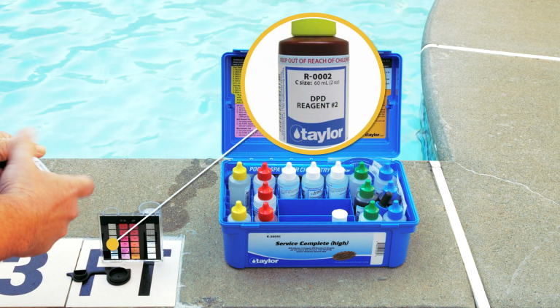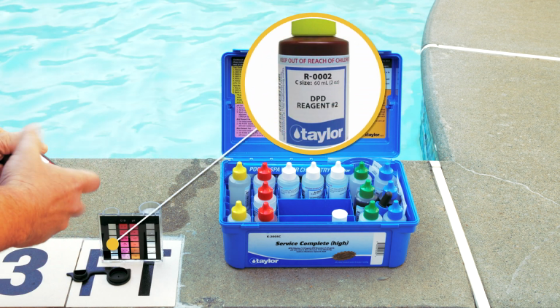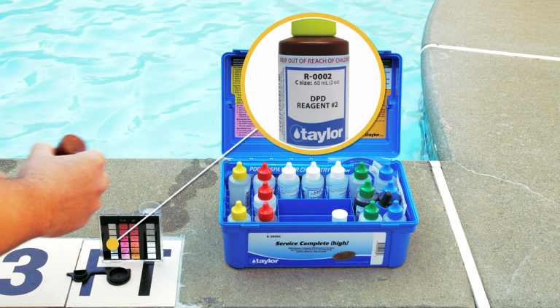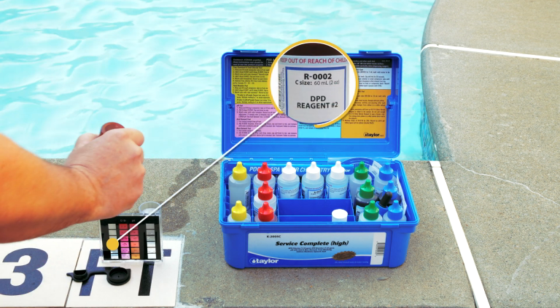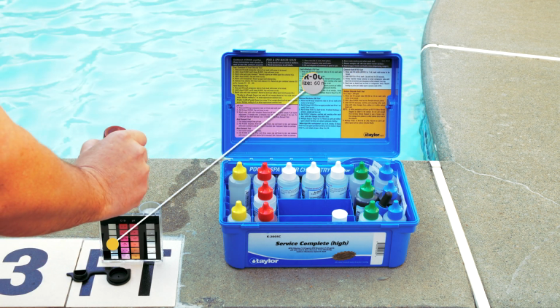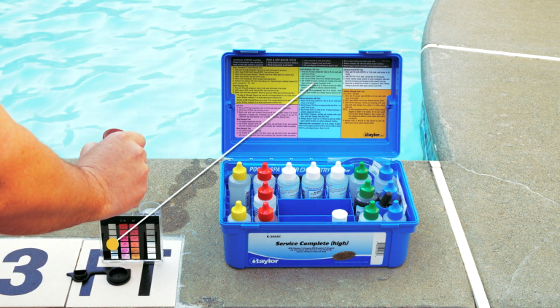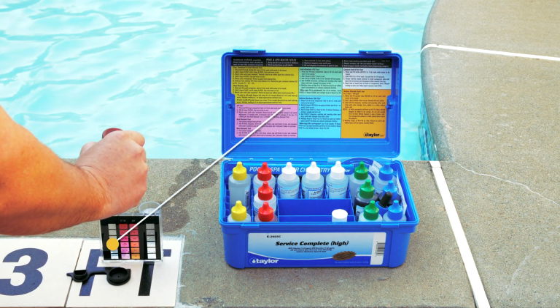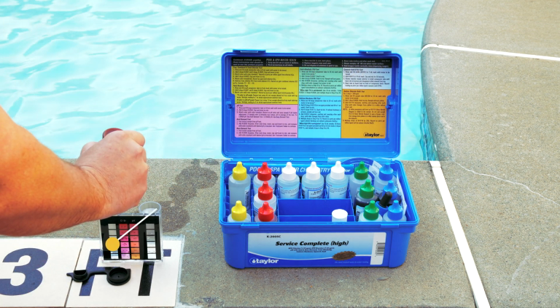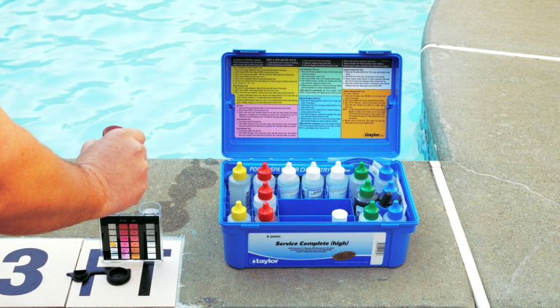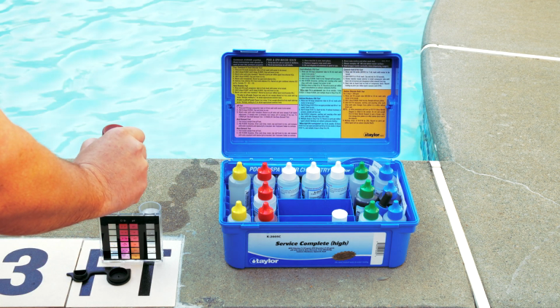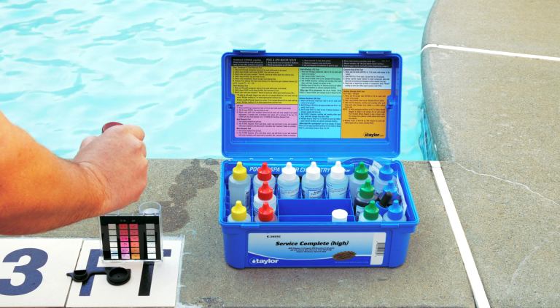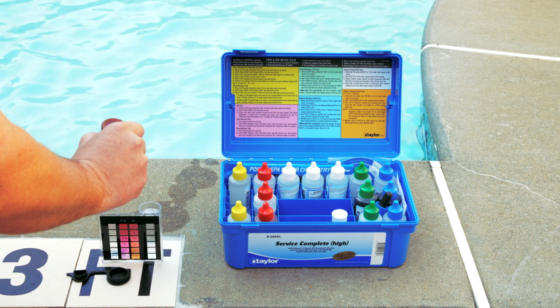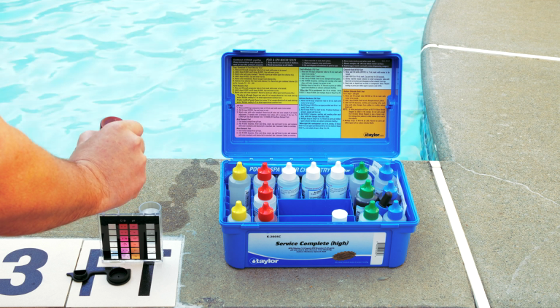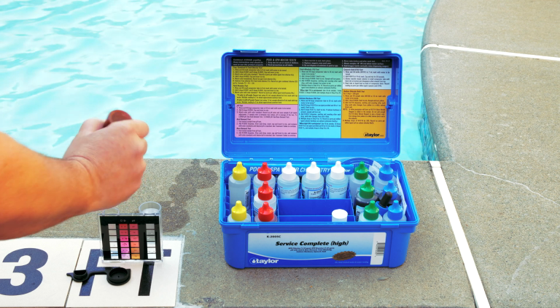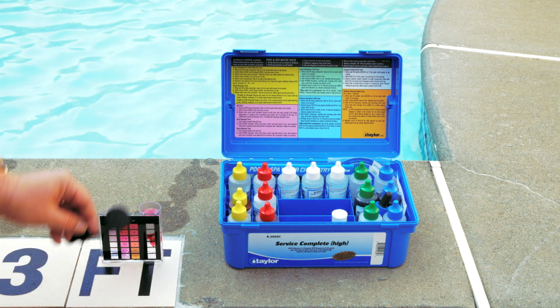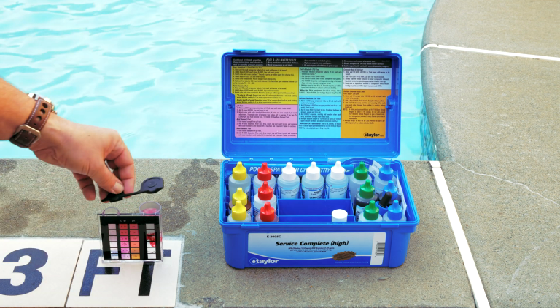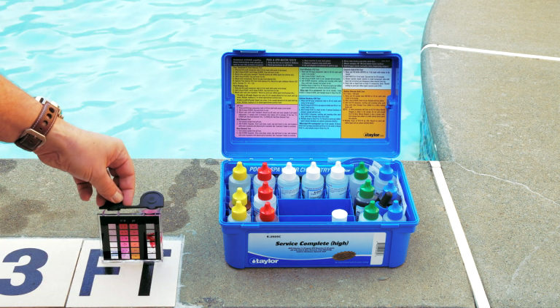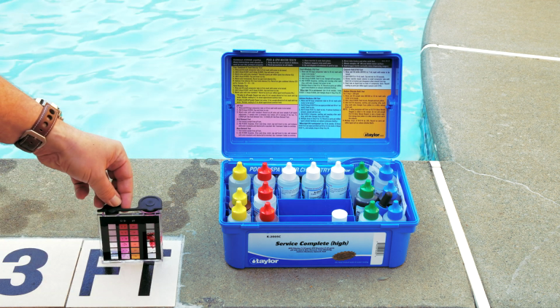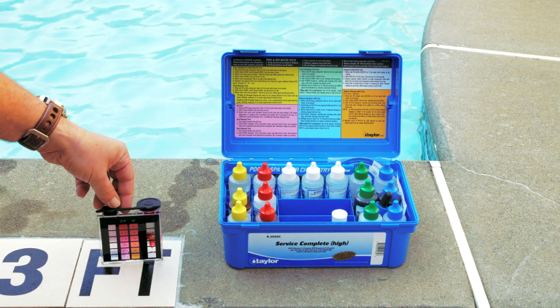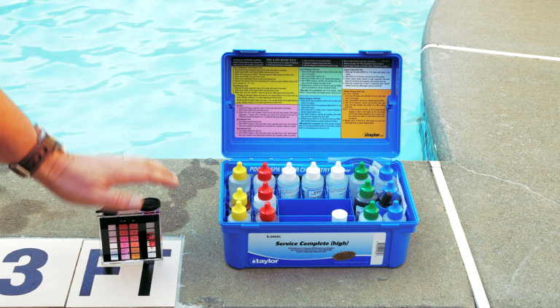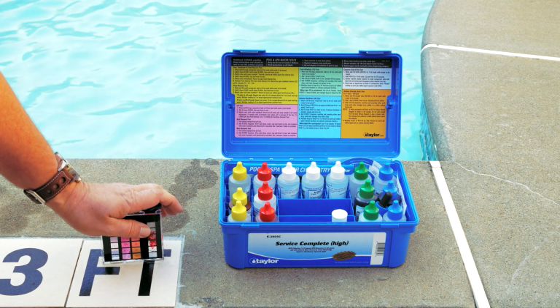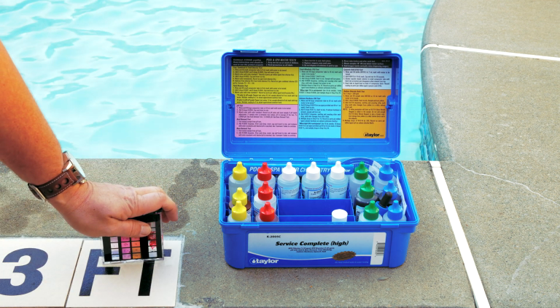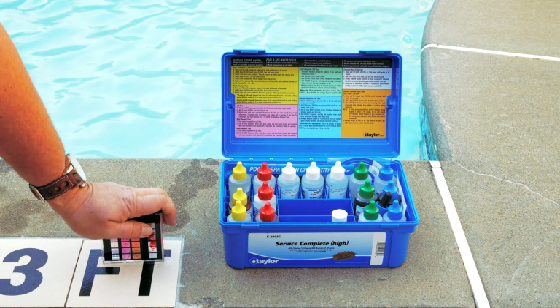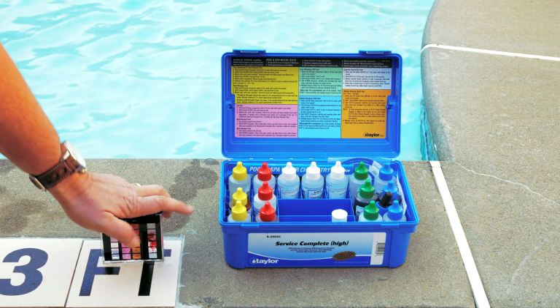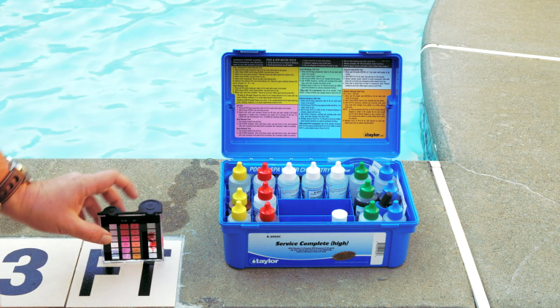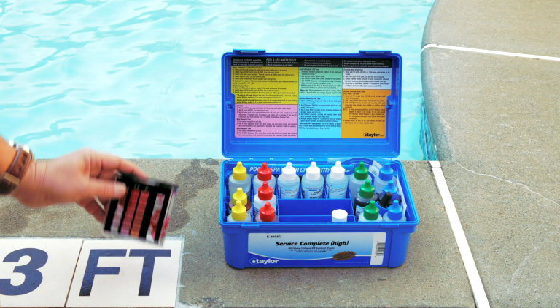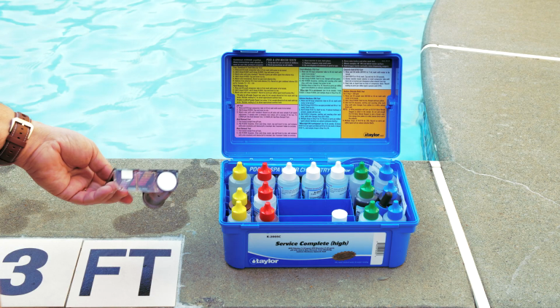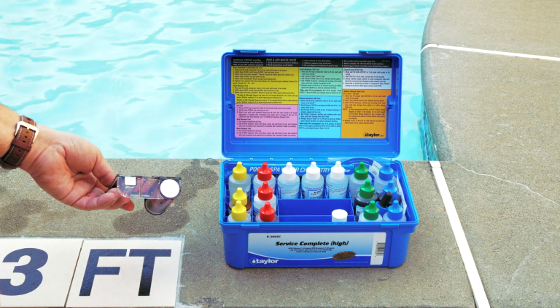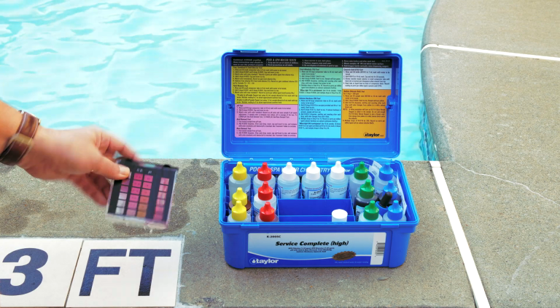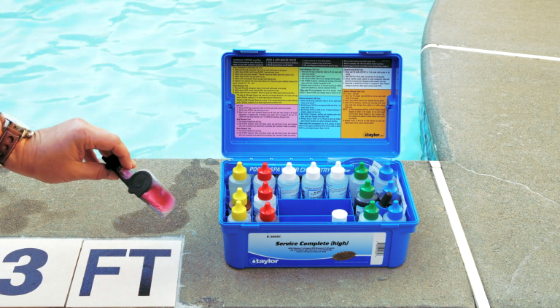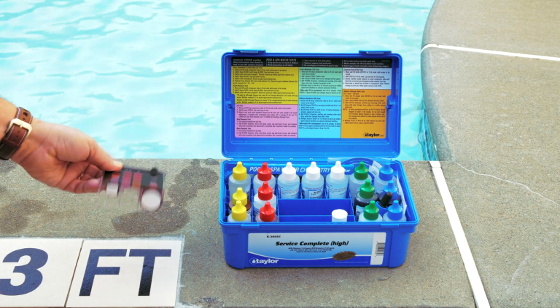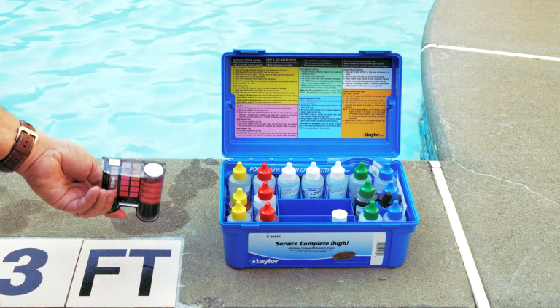For this testing kit, we used two types of drops to get our reading. Use the cap to hold the water in each side of the container — never use your finger or thumb.